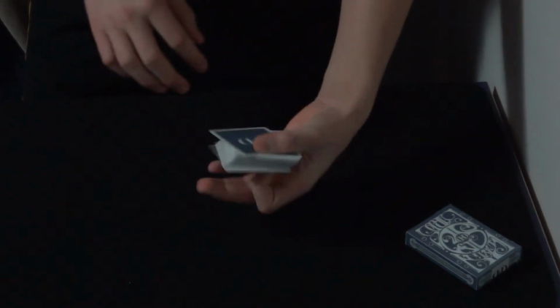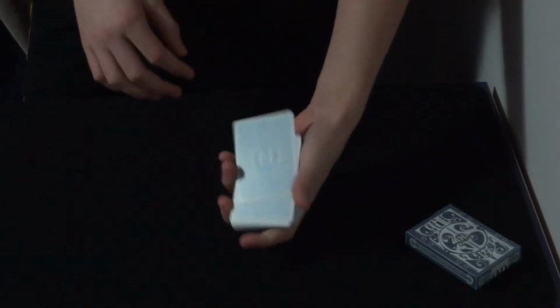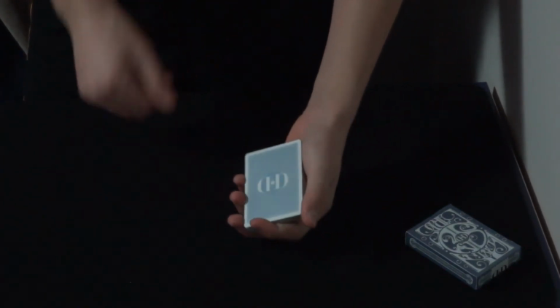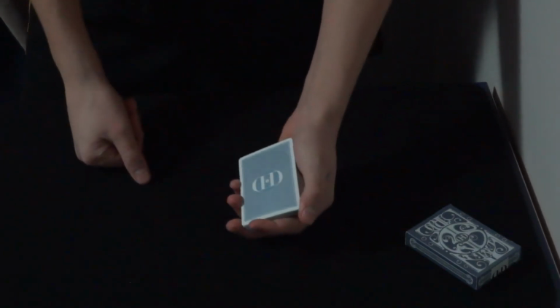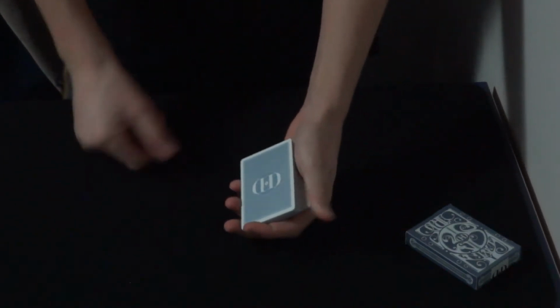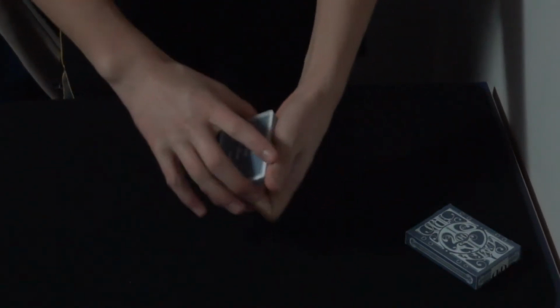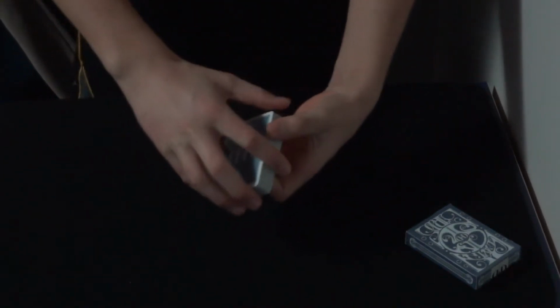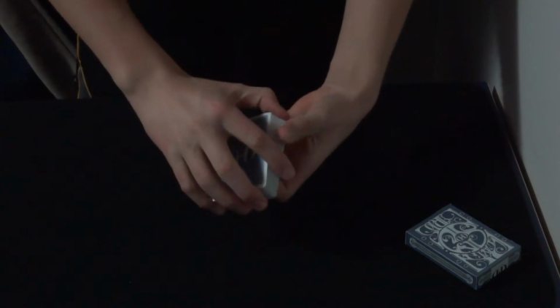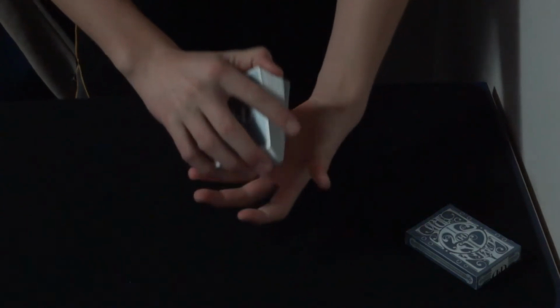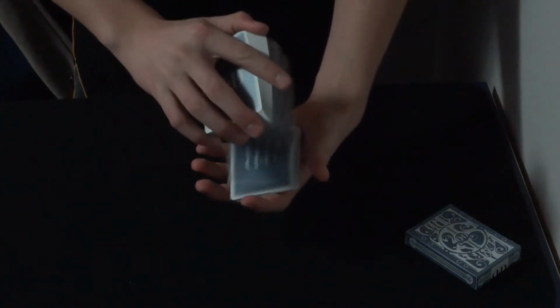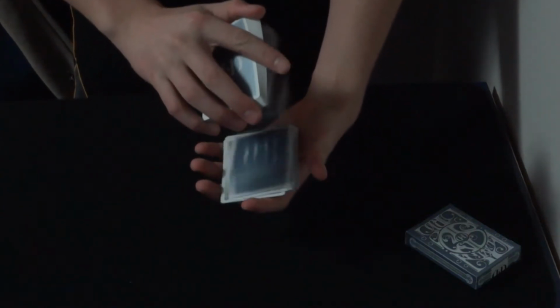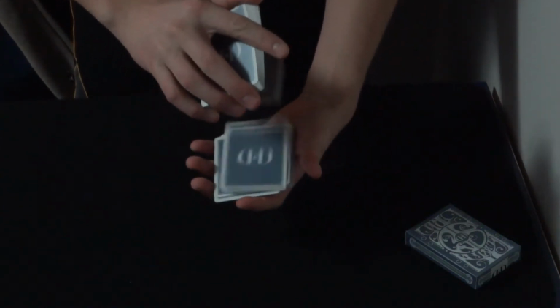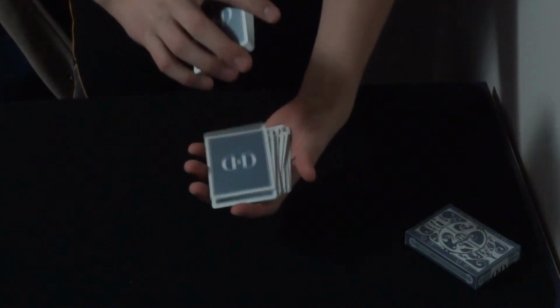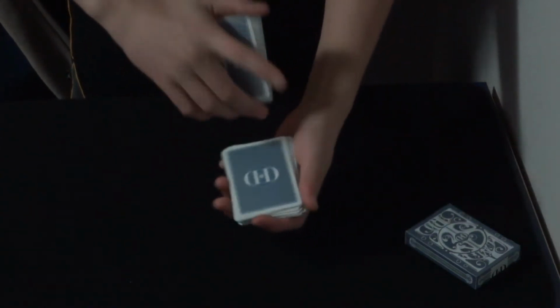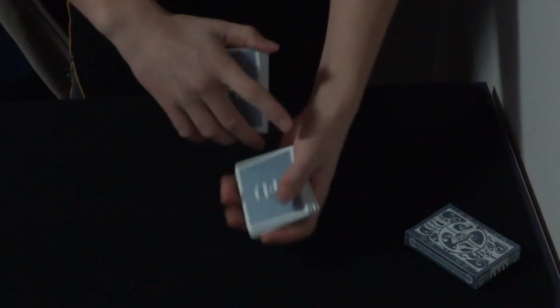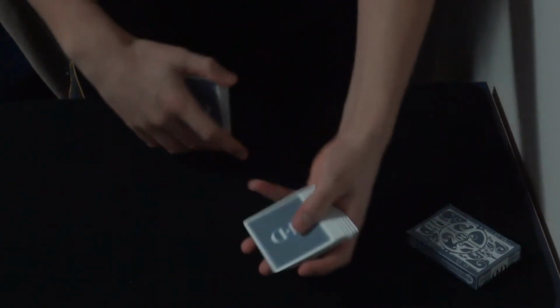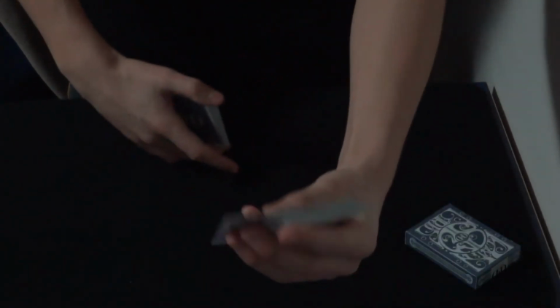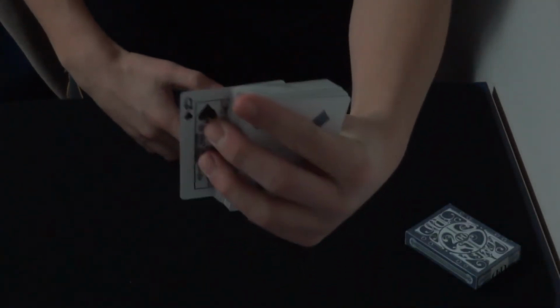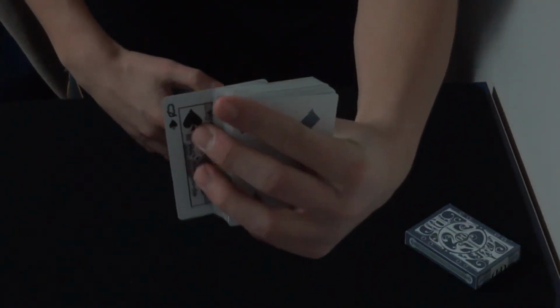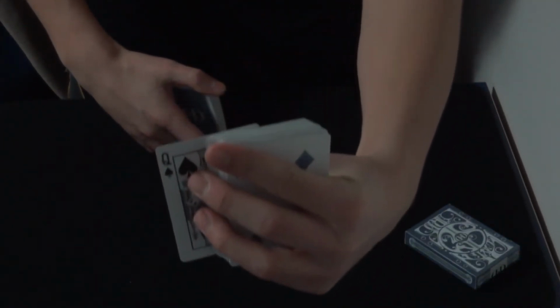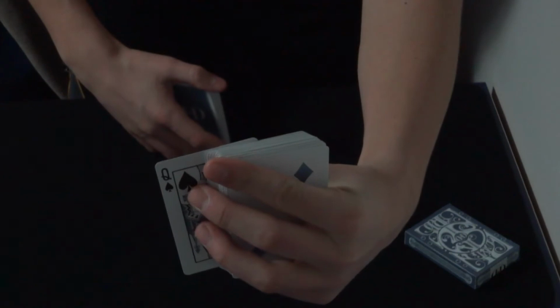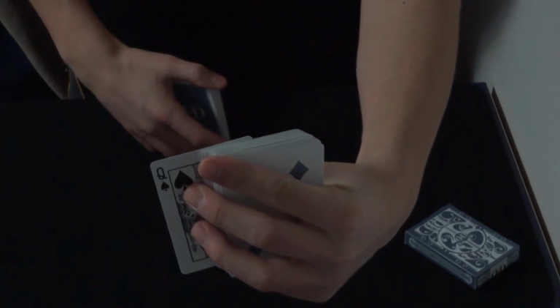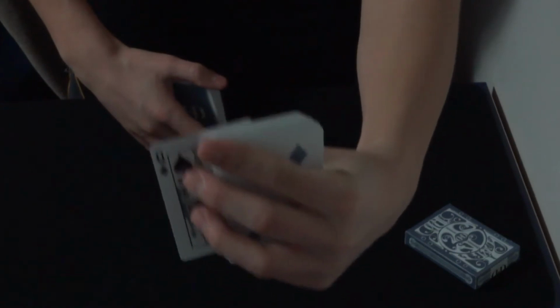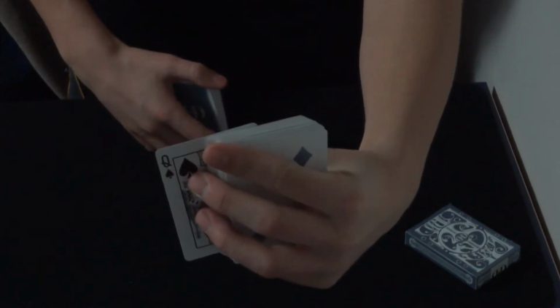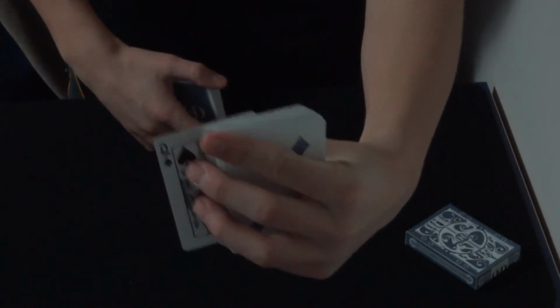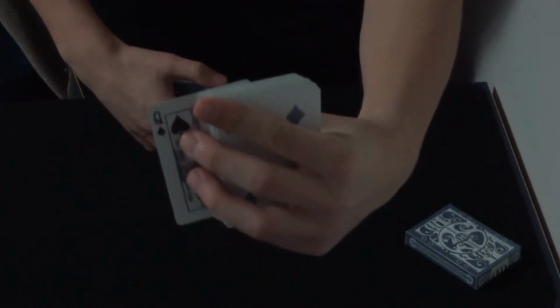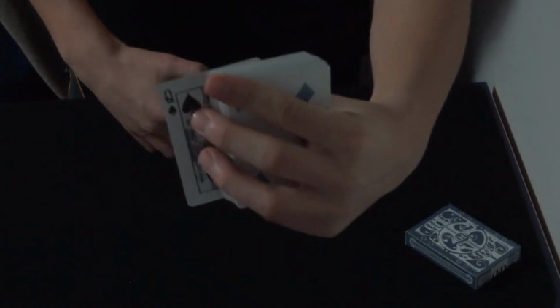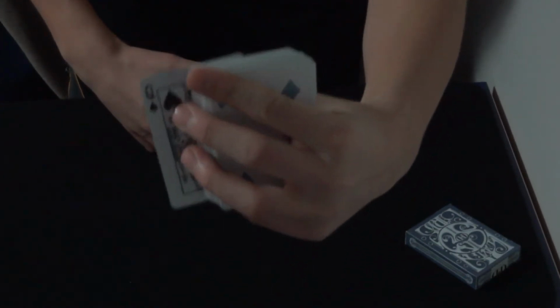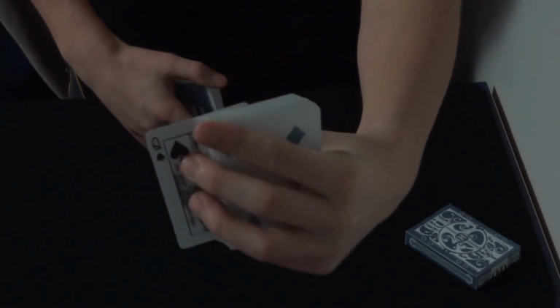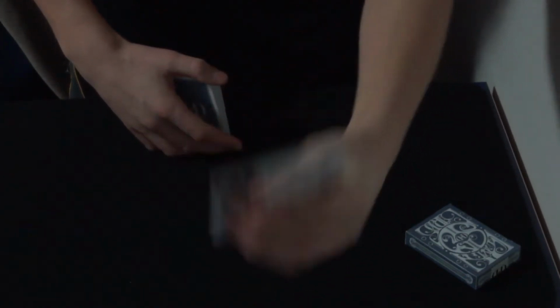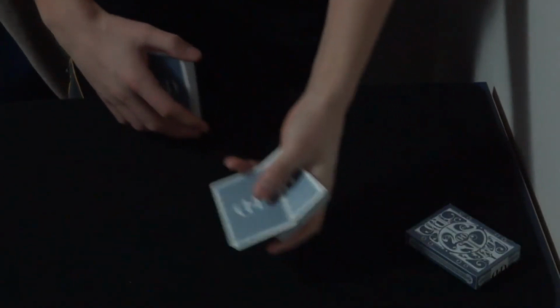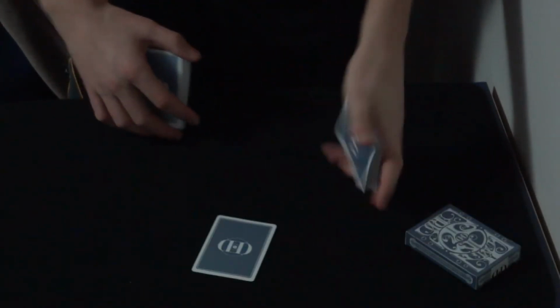And I'm going to have them select a card, so just call out stop whenever. Let's say they stop here. I just need you to memorize this card — I have no idea what it is. Just plant it firmly in your memory.